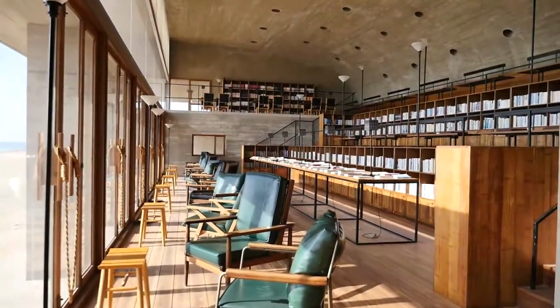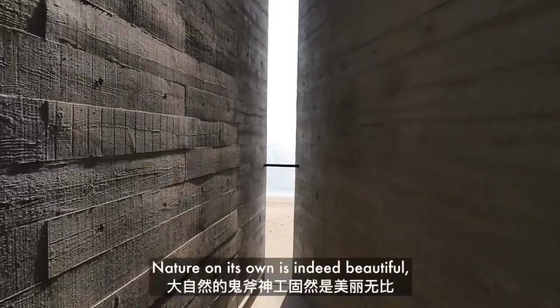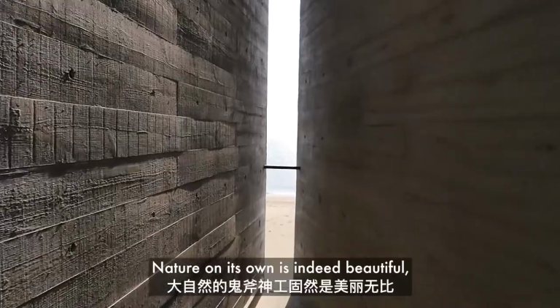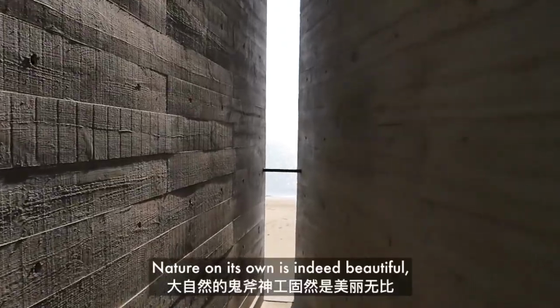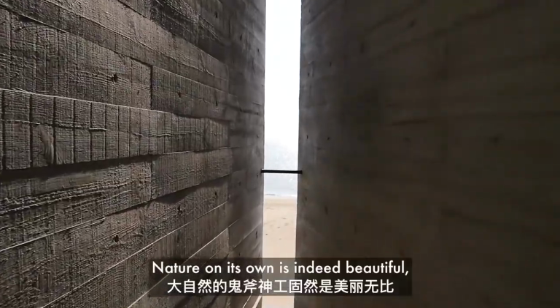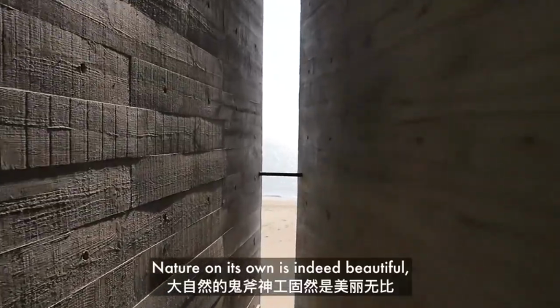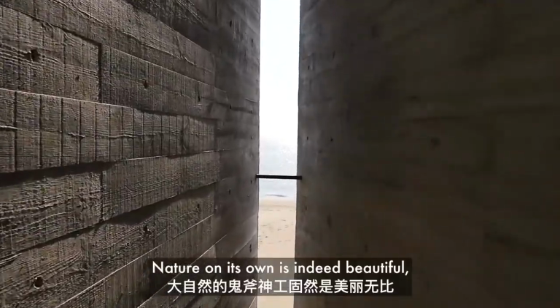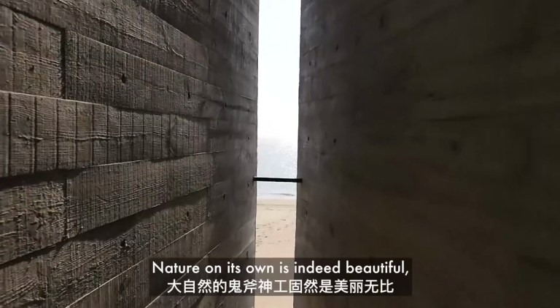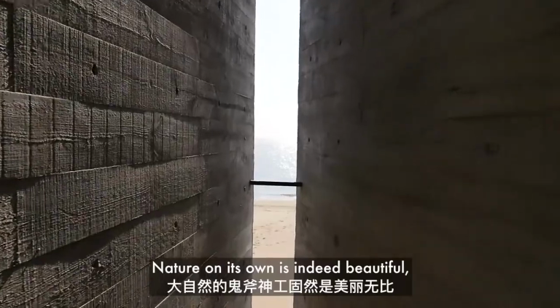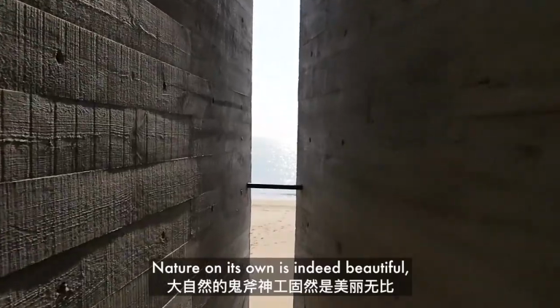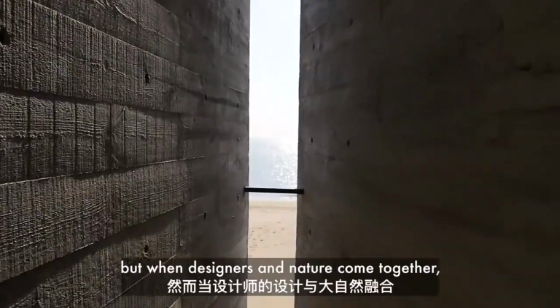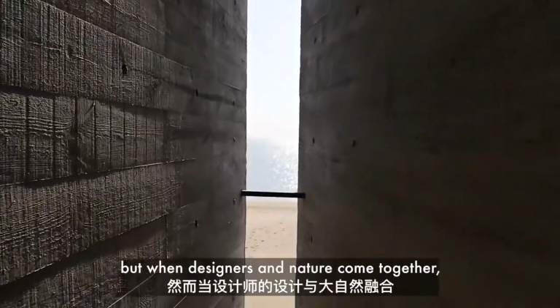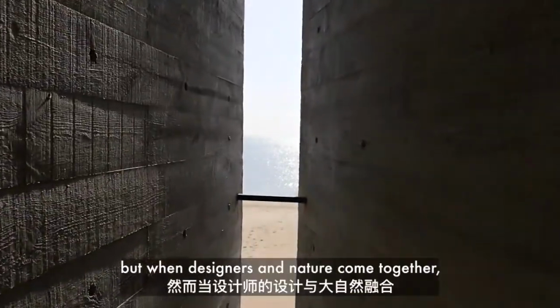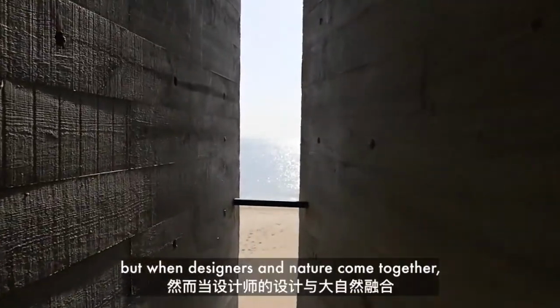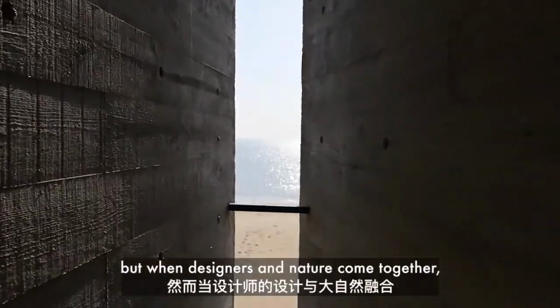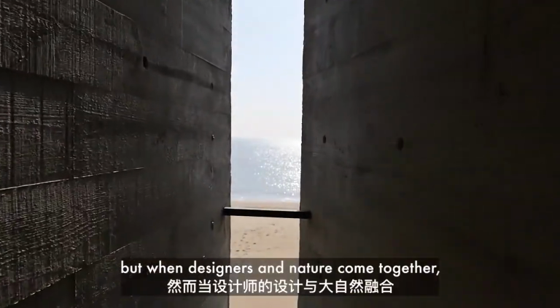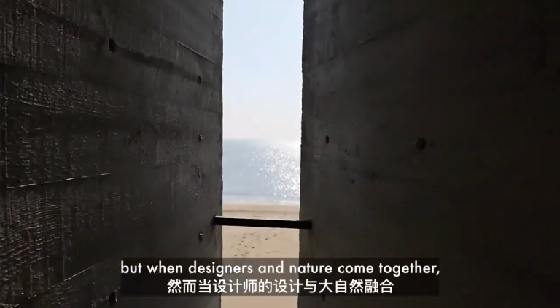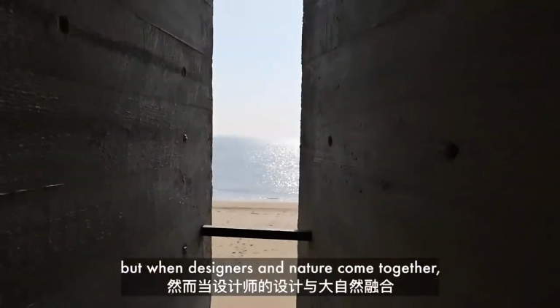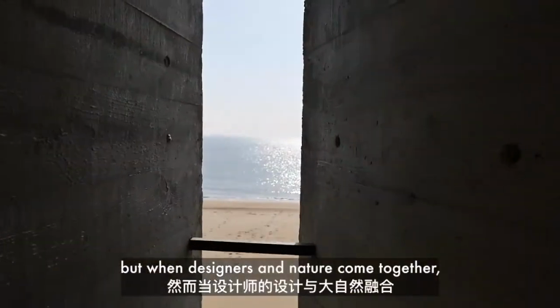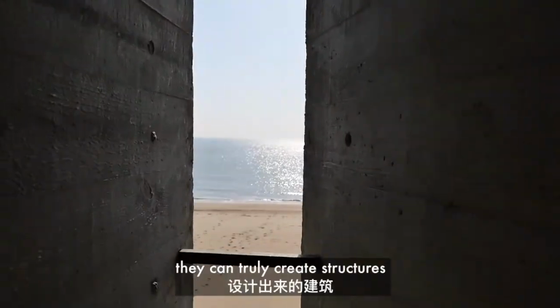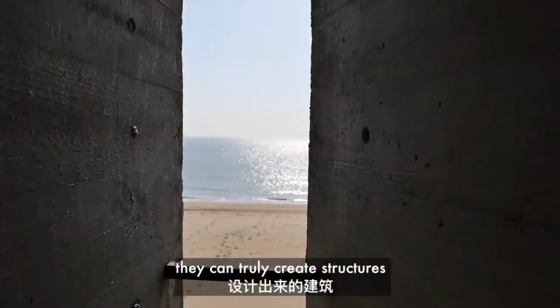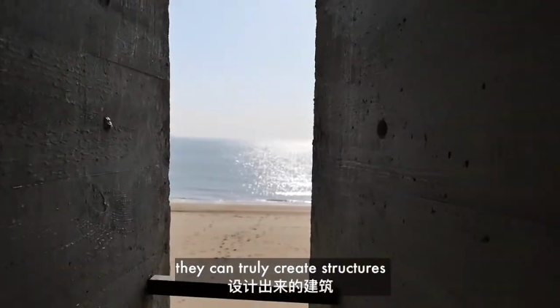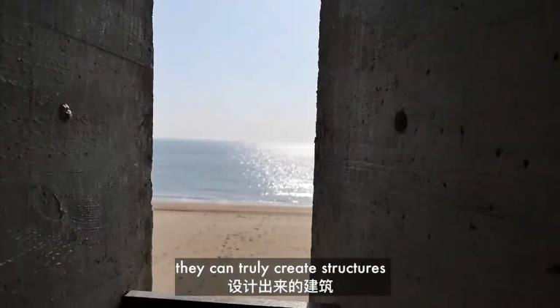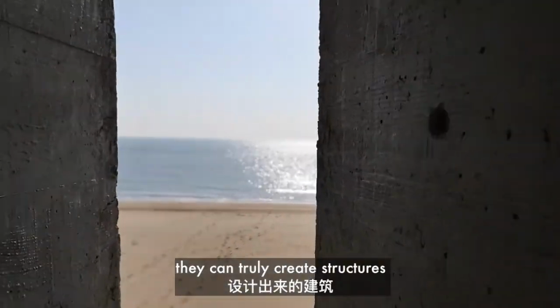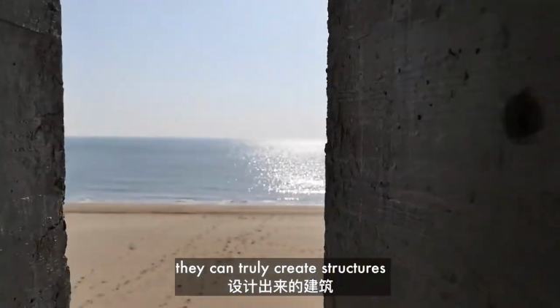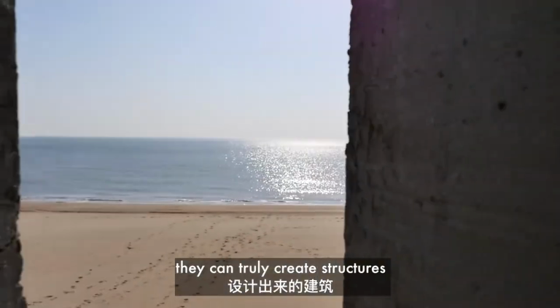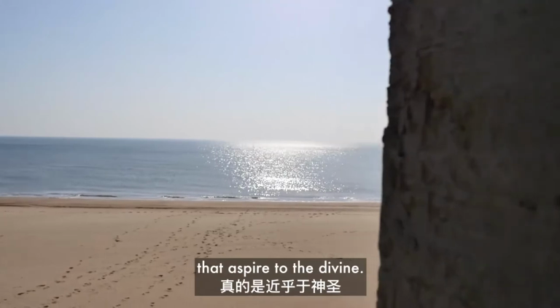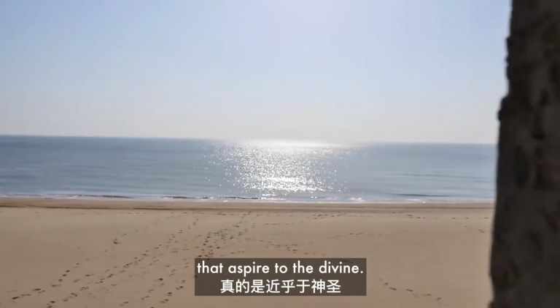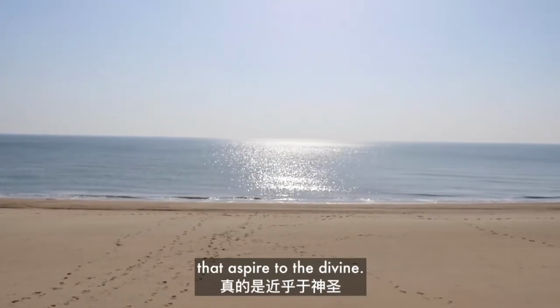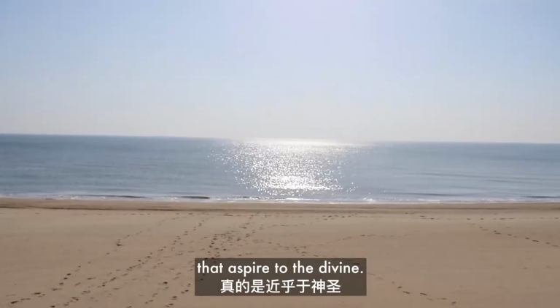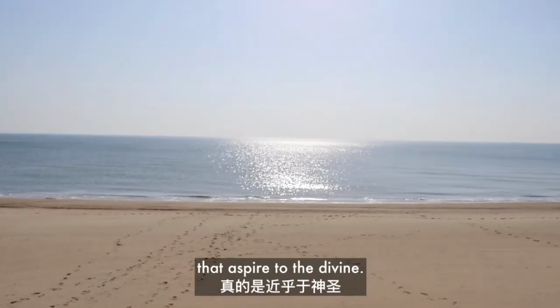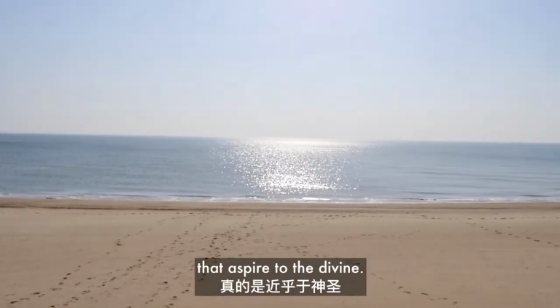Nature on its own is indeed beautiful, but when designers and nature come together, they can truly create structures that aspire to the divine.